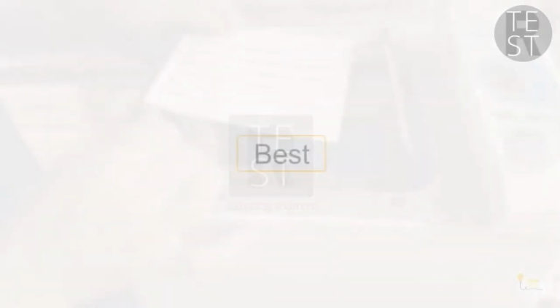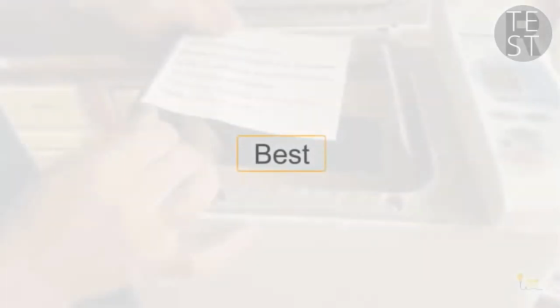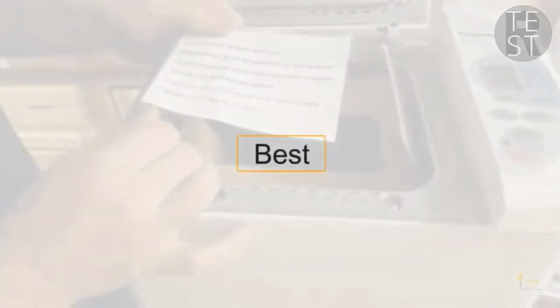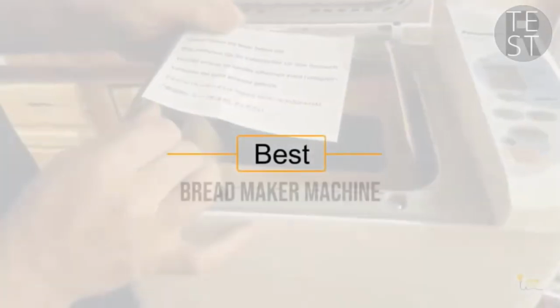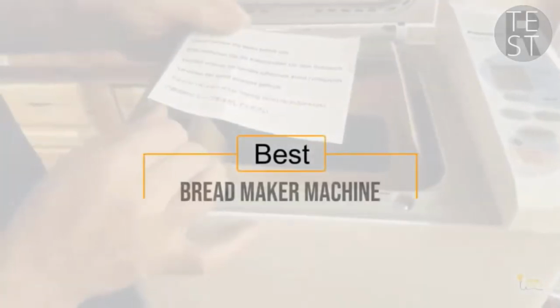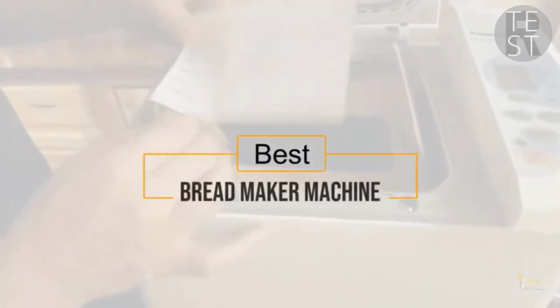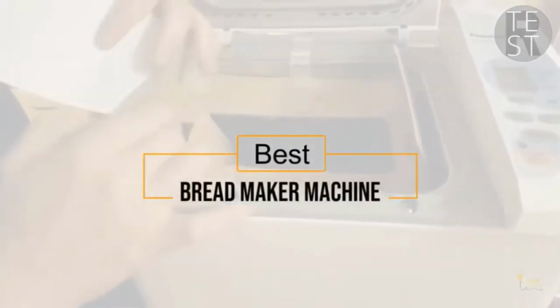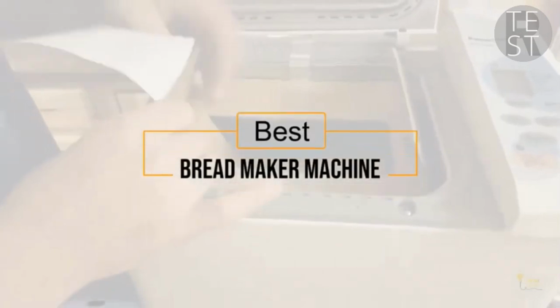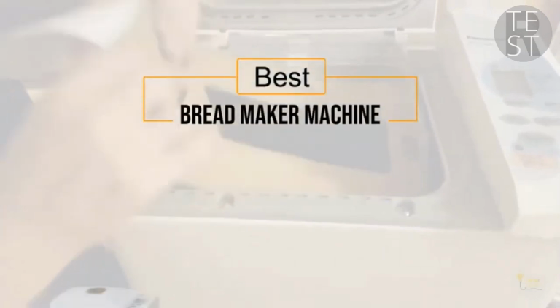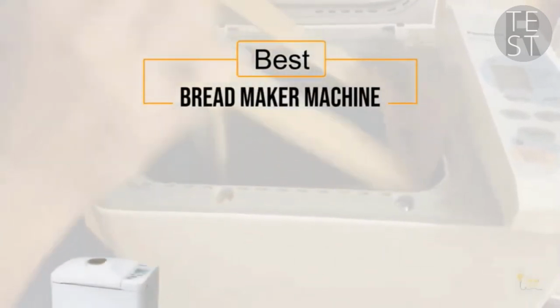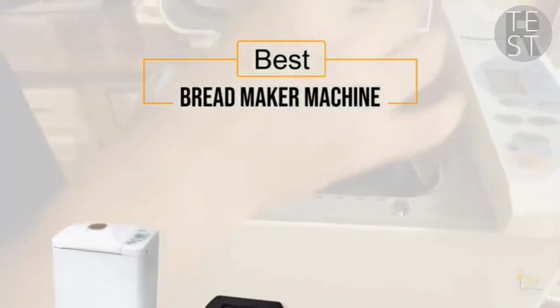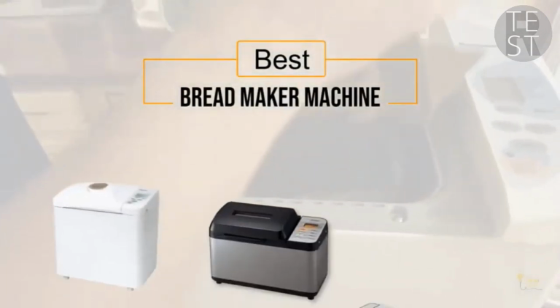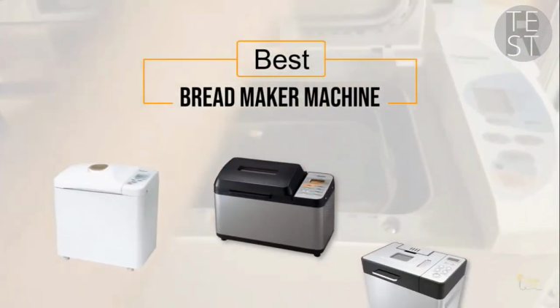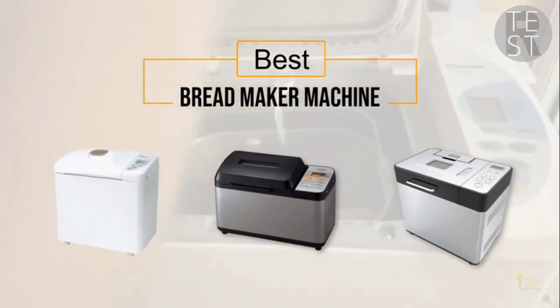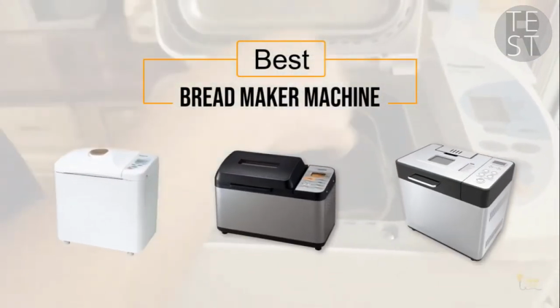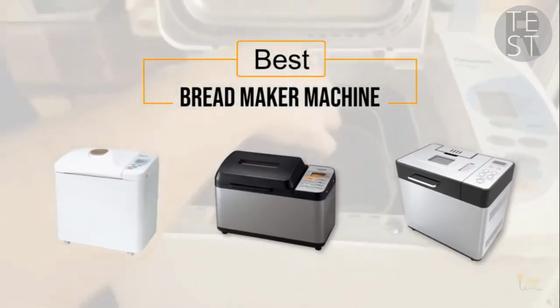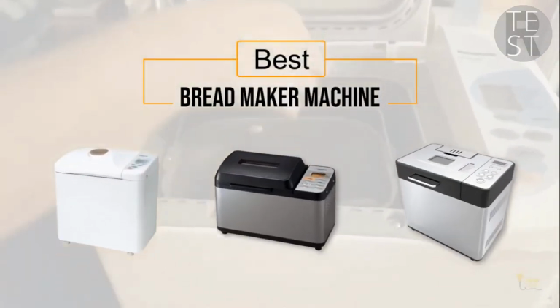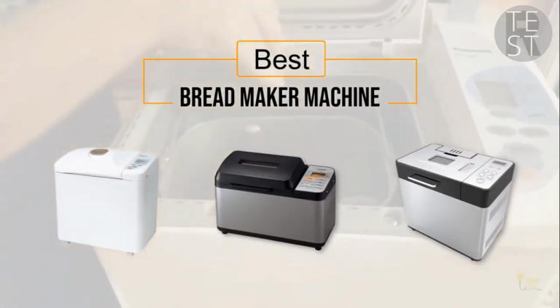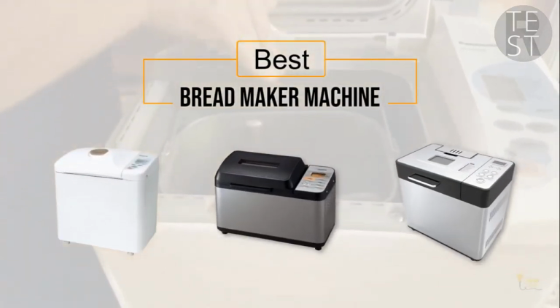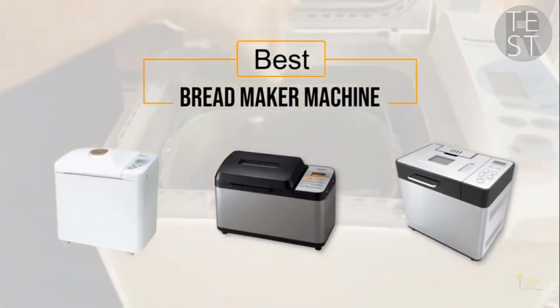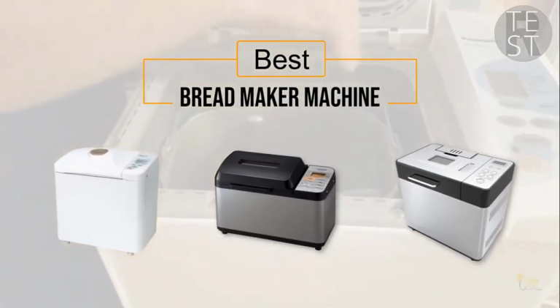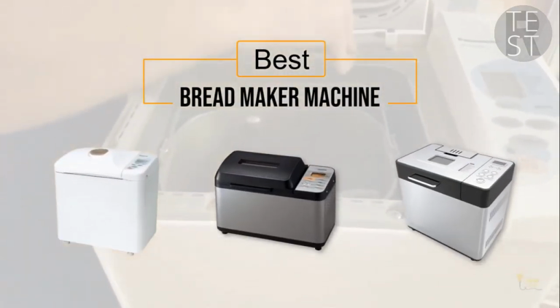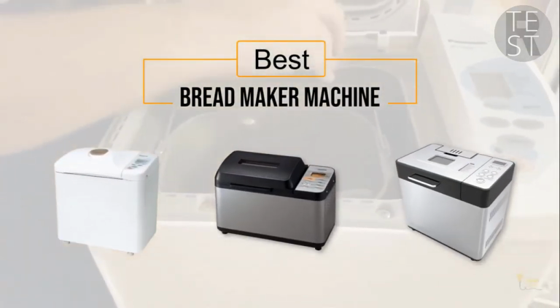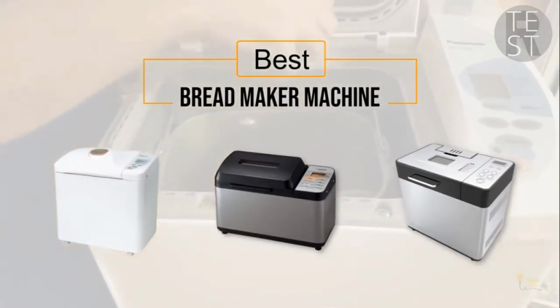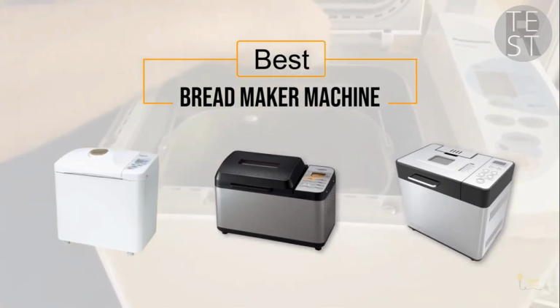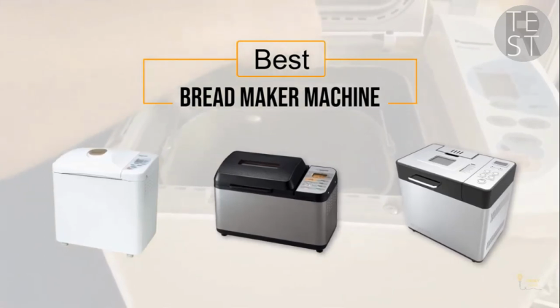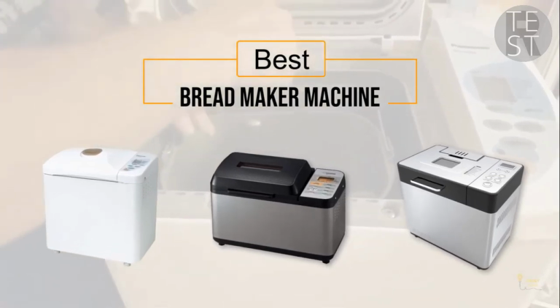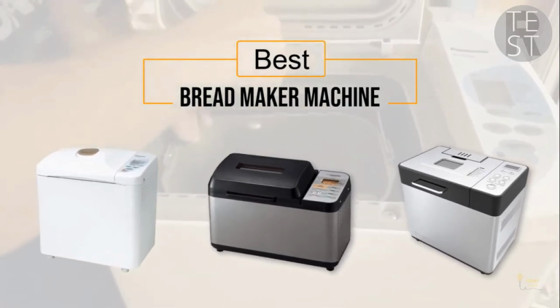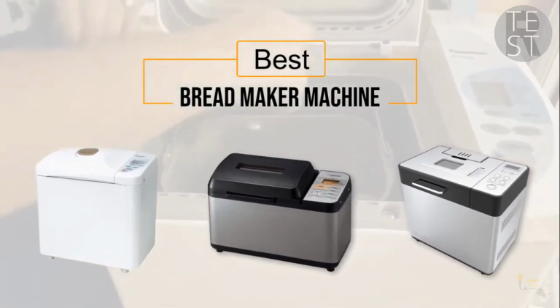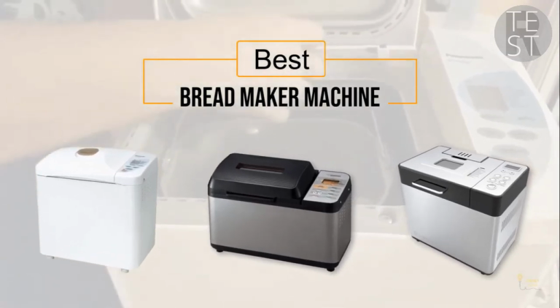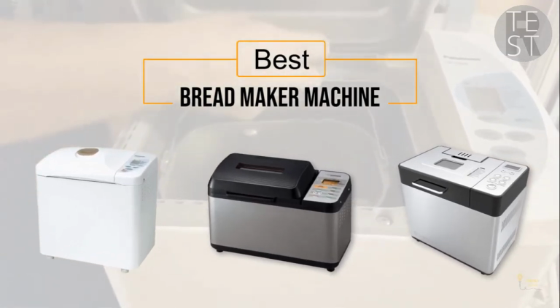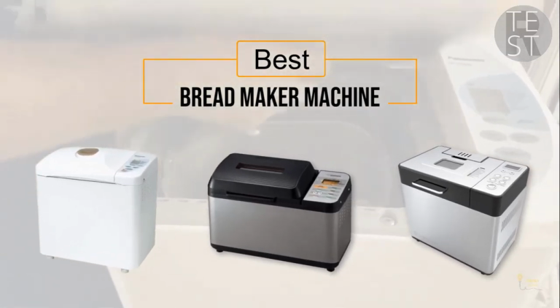If you're looking for the best bread maker machine, here's a collection you've got to see. Let's get started. At any time, you can click the circle for more info and real-time deals.